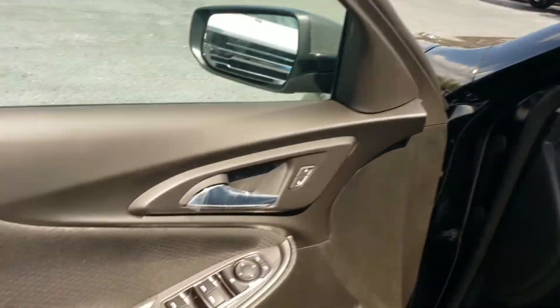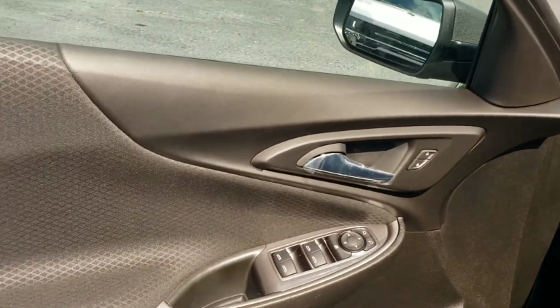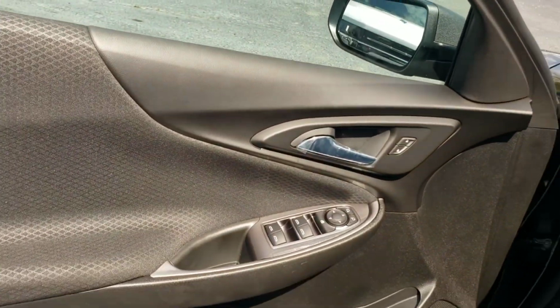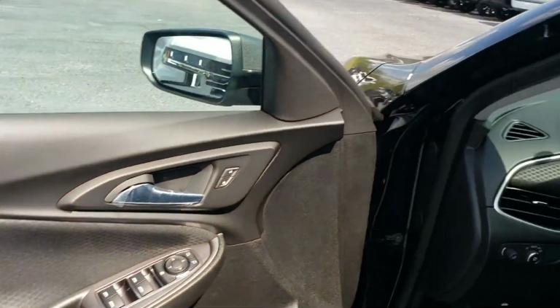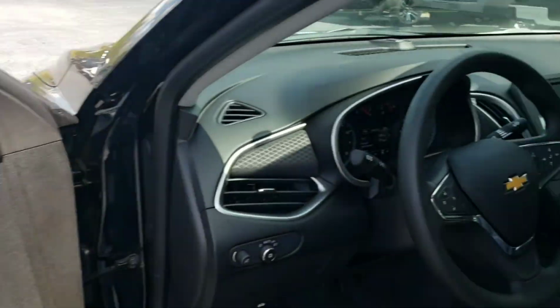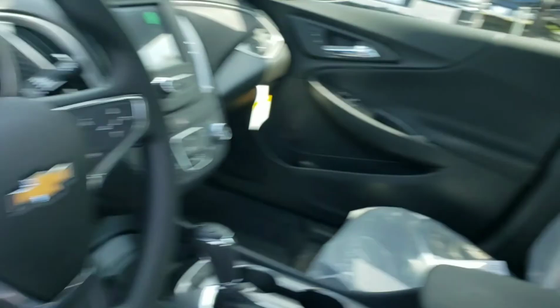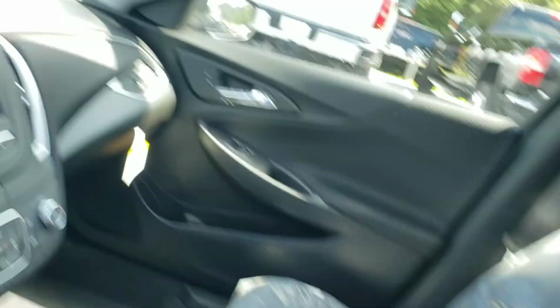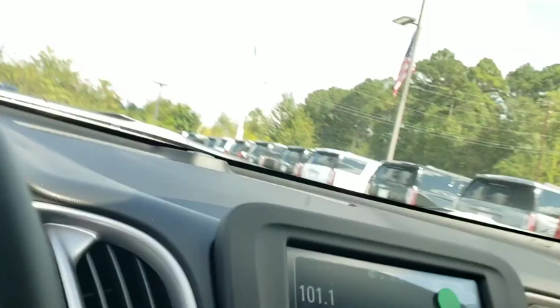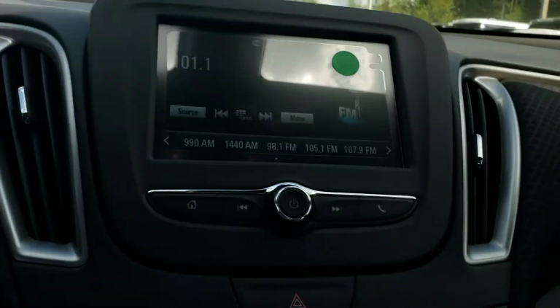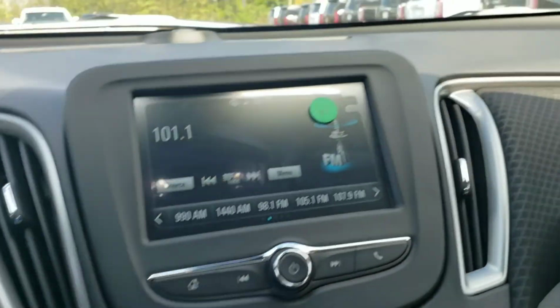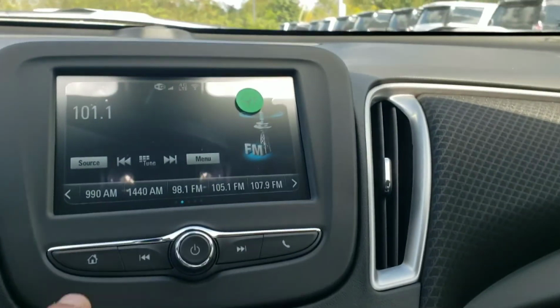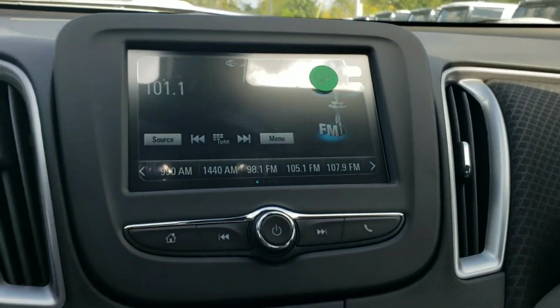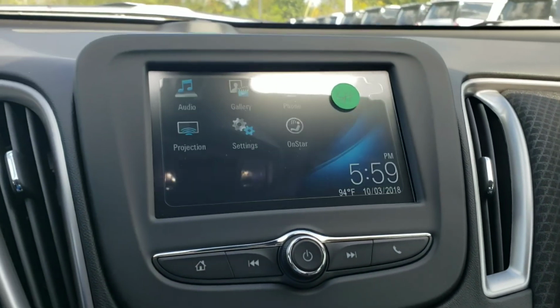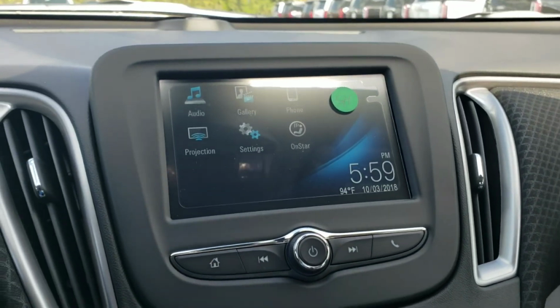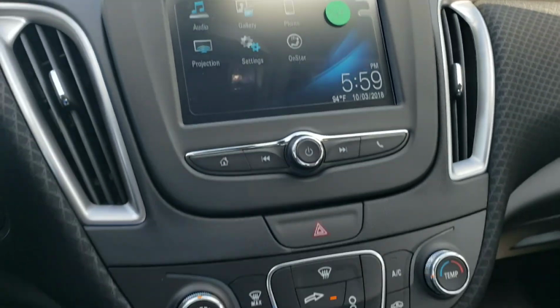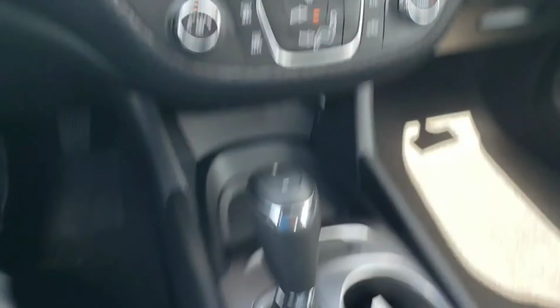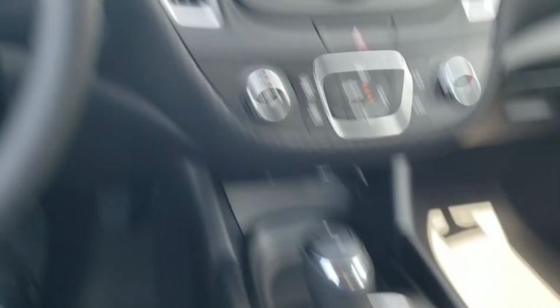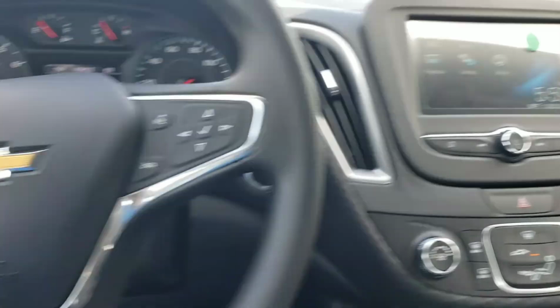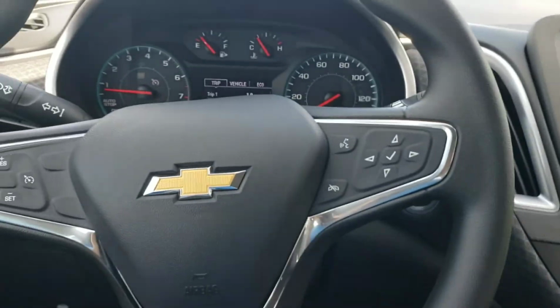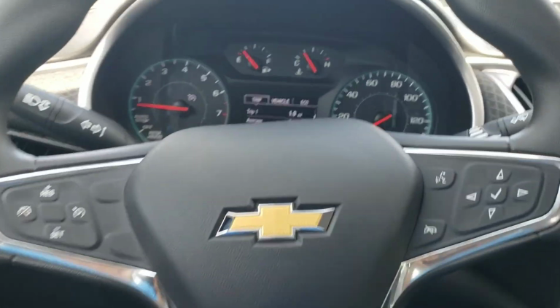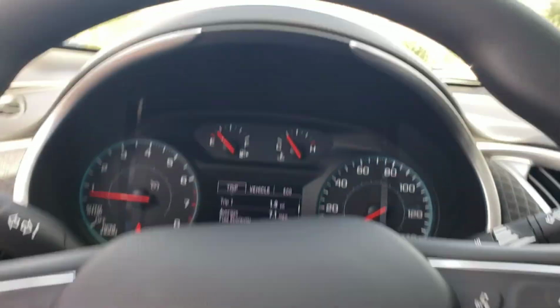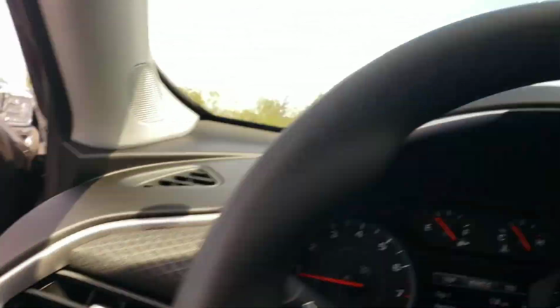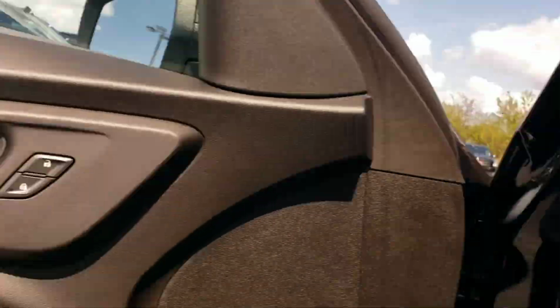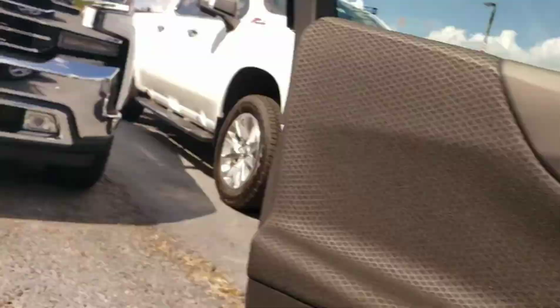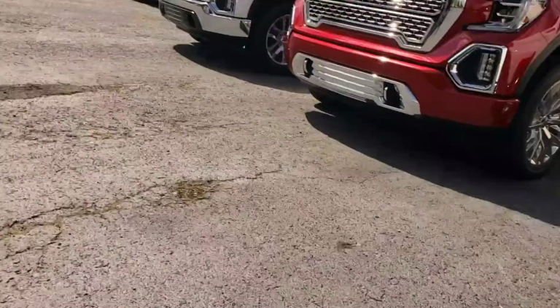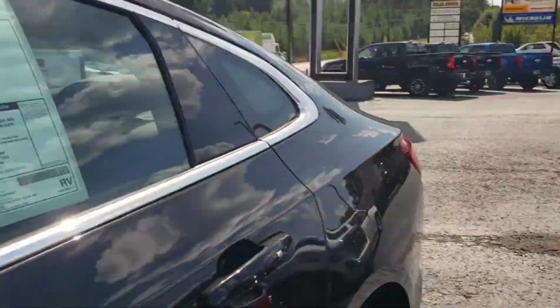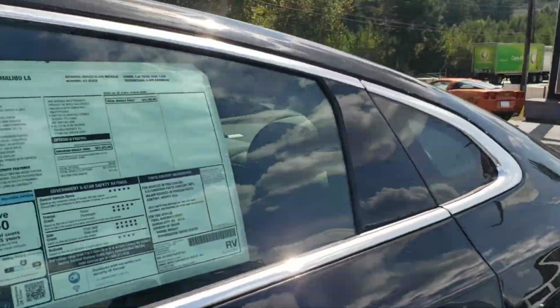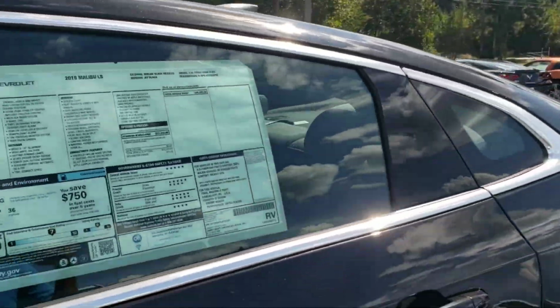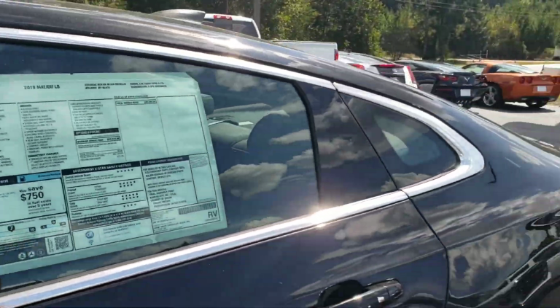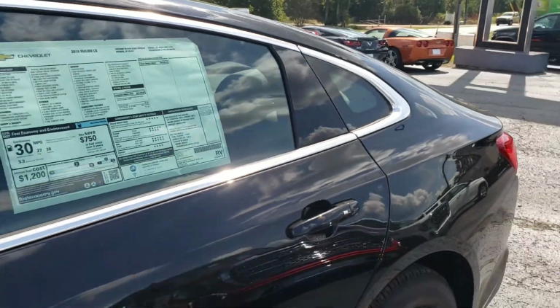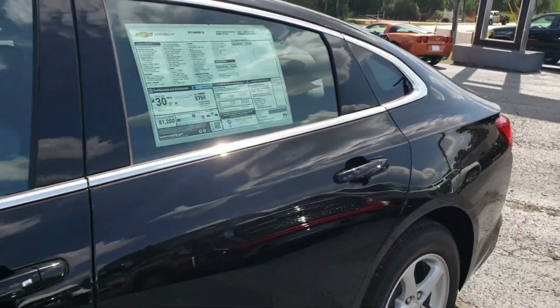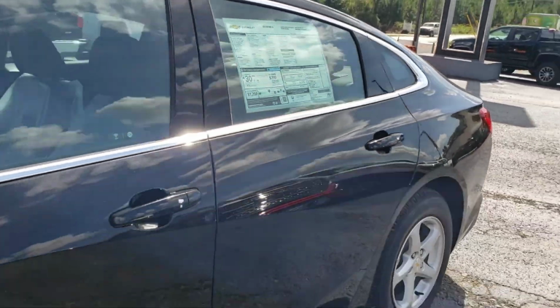Power windows, locks, and your infotainment system. It's got Bluetooth connectivity, automatic voice commands — so you can tell it to tune to 96.1 FM. Built-in Wi-Fi.